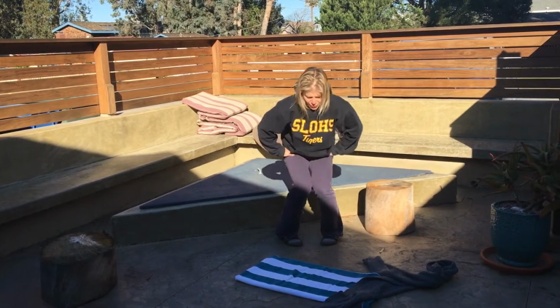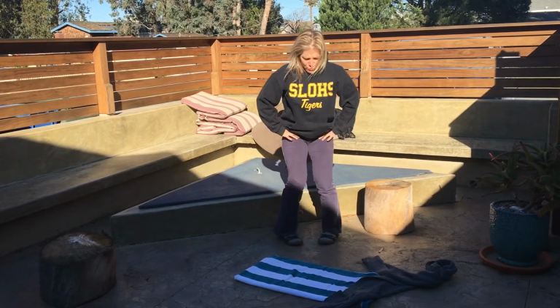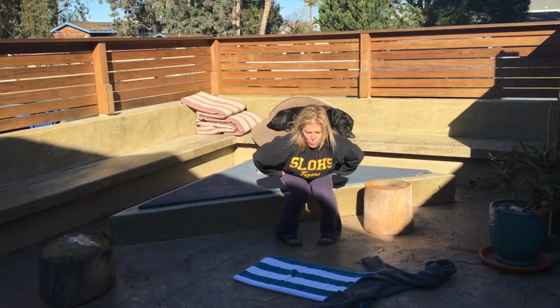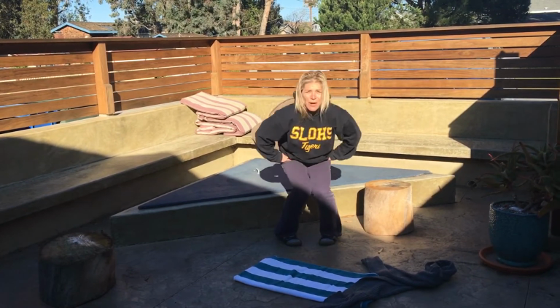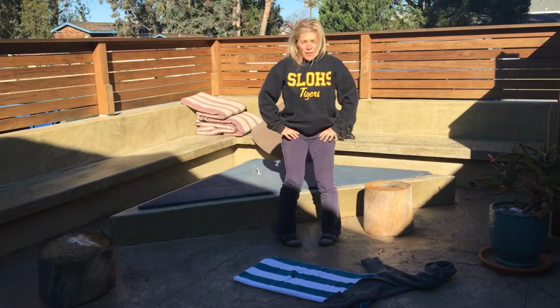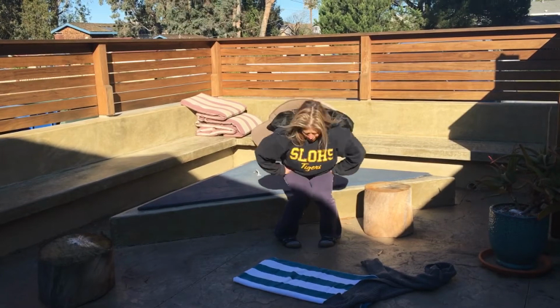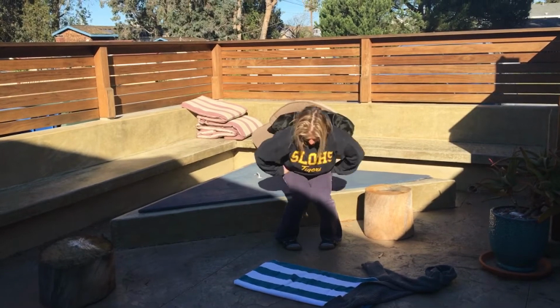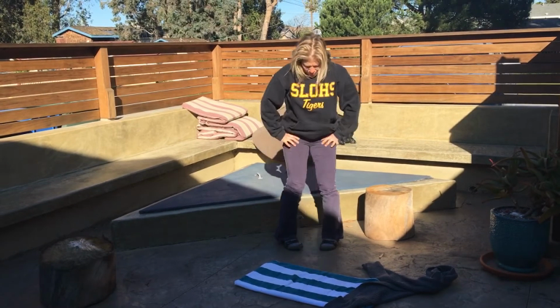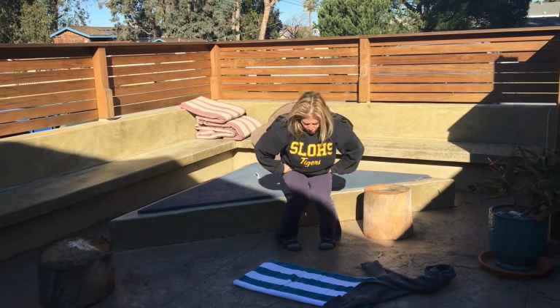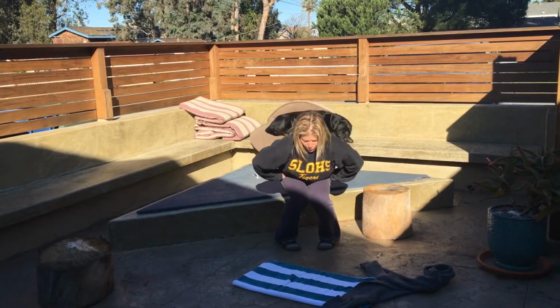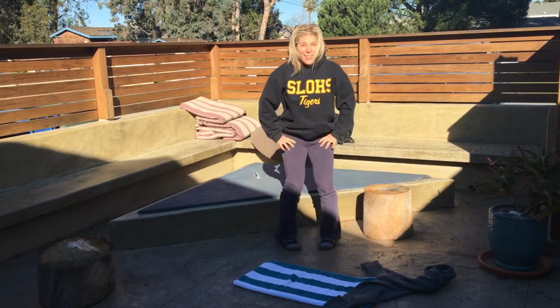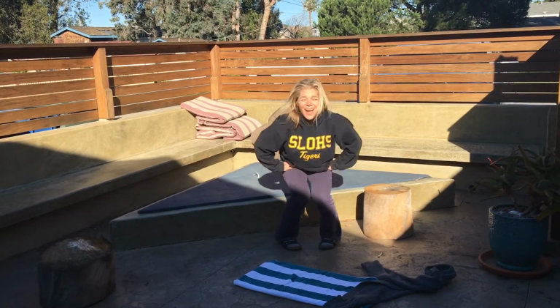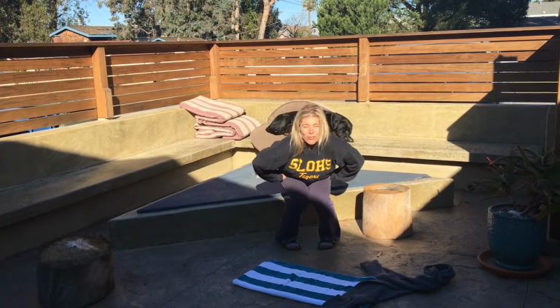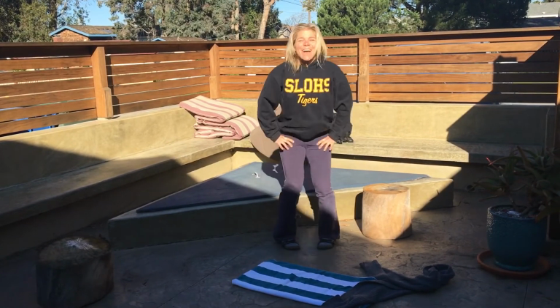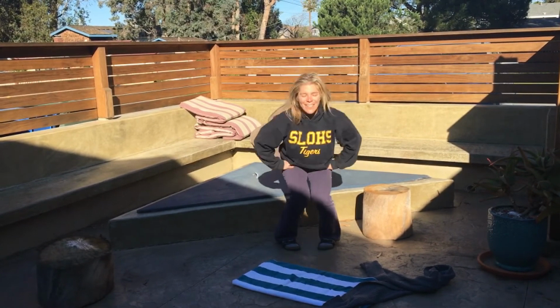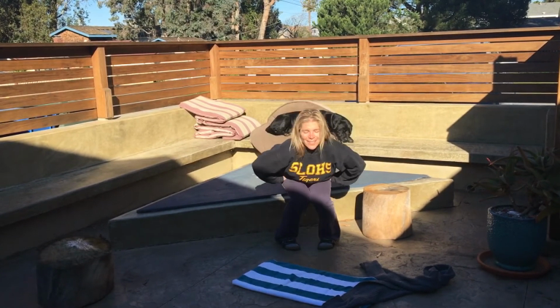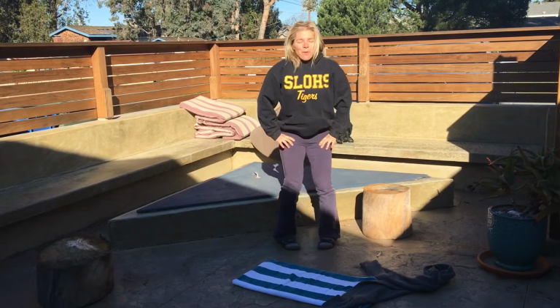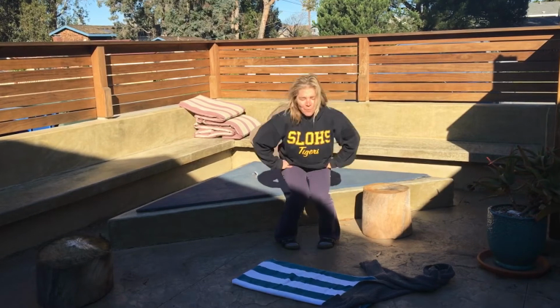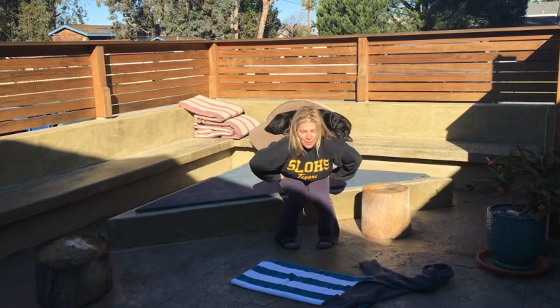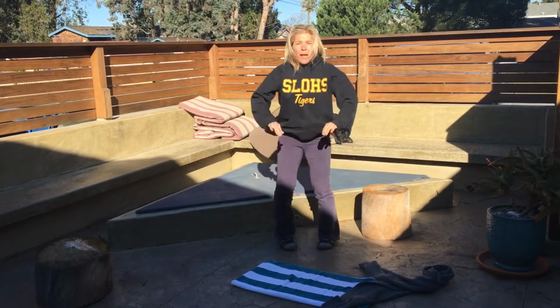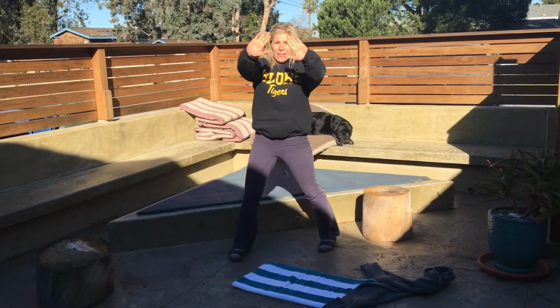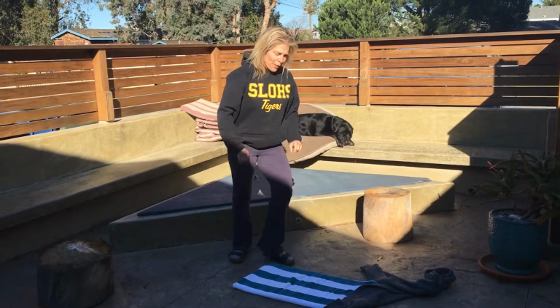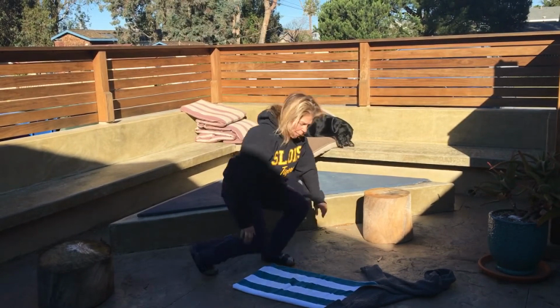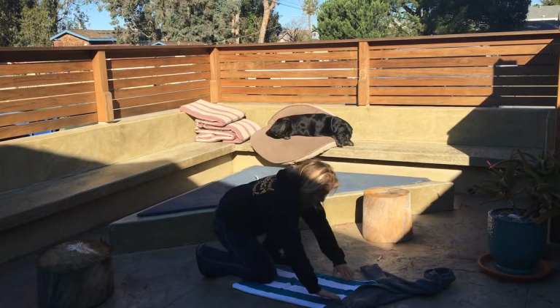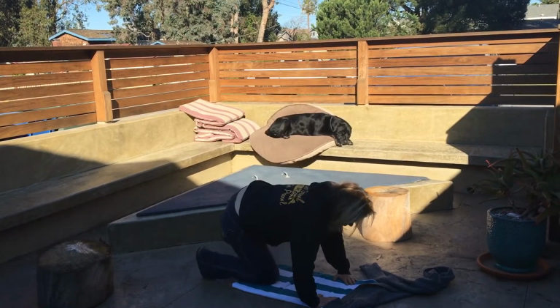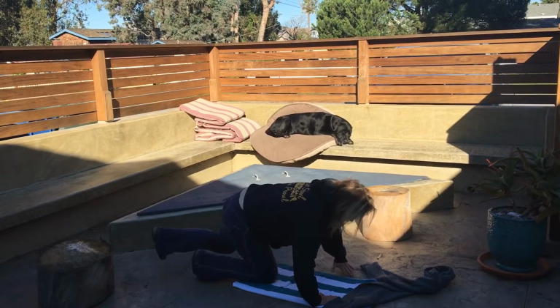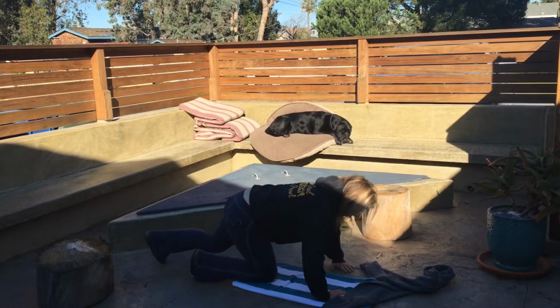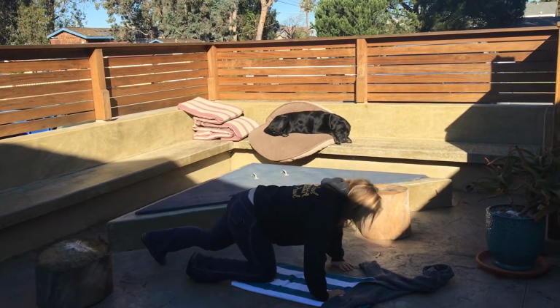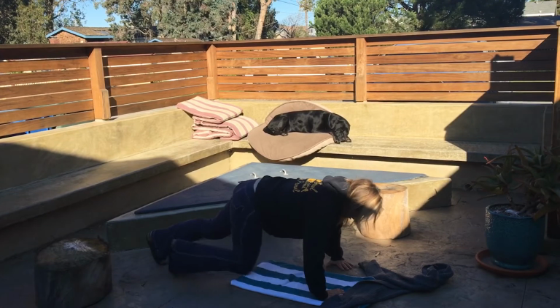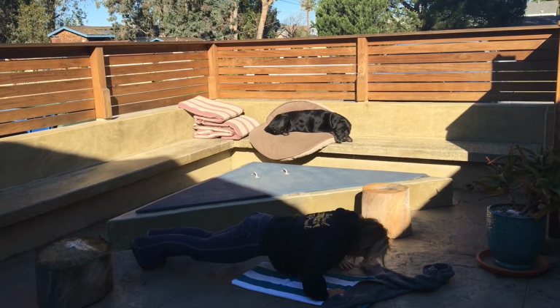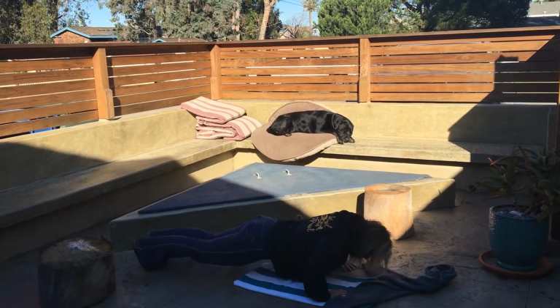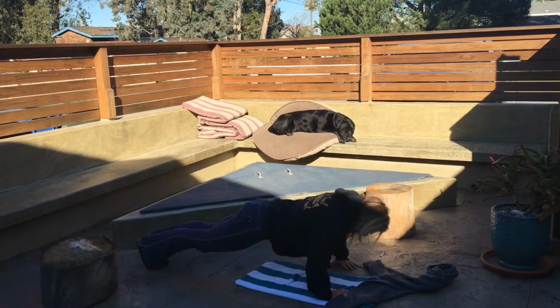Allow your feet to sort of go where they will. Now, my hands are going to be like that — I'm going to go into a fingered-in stance.